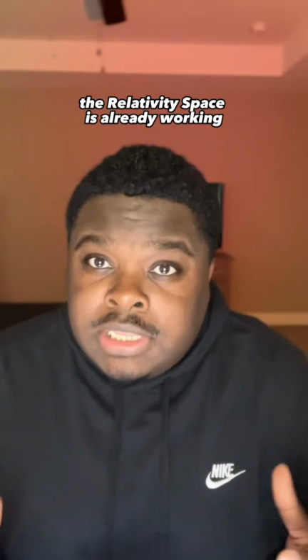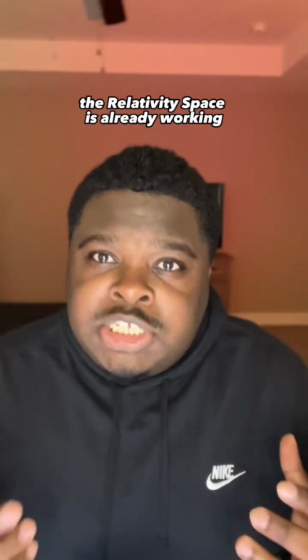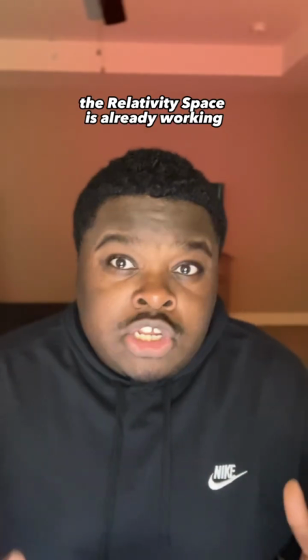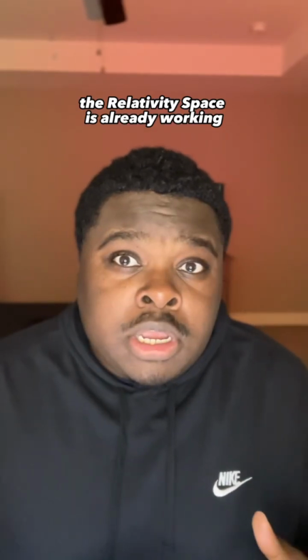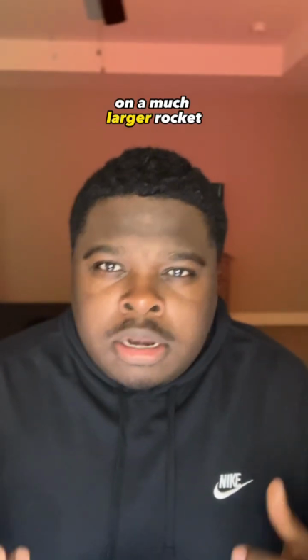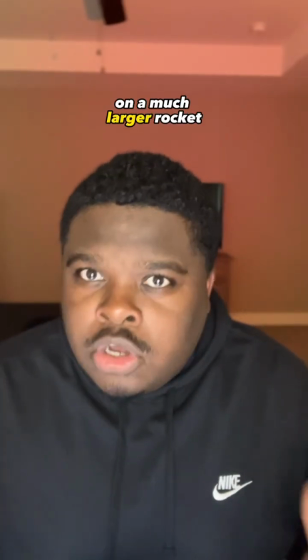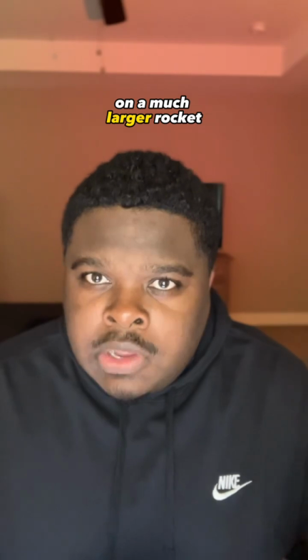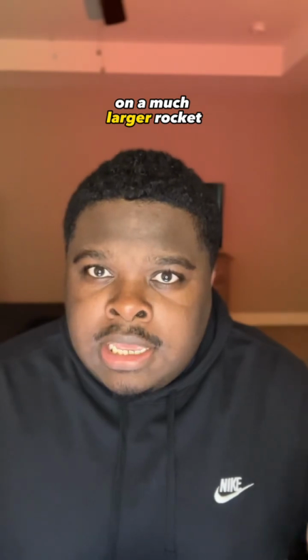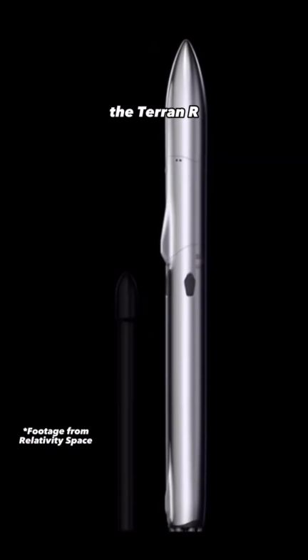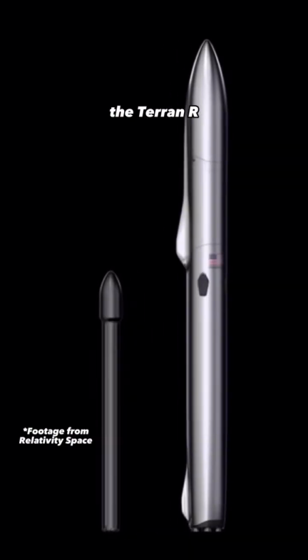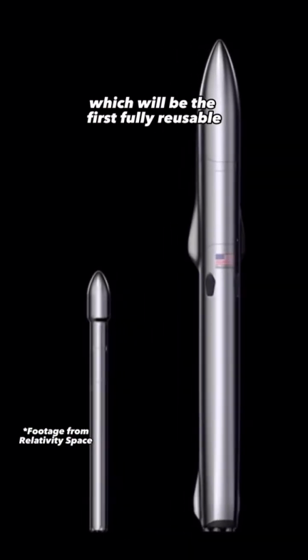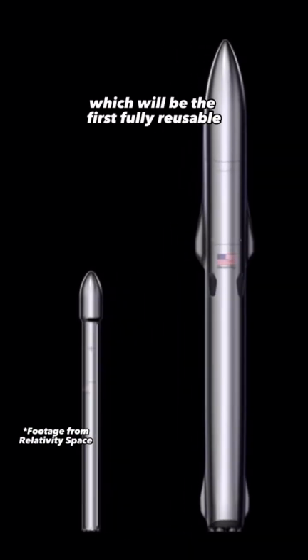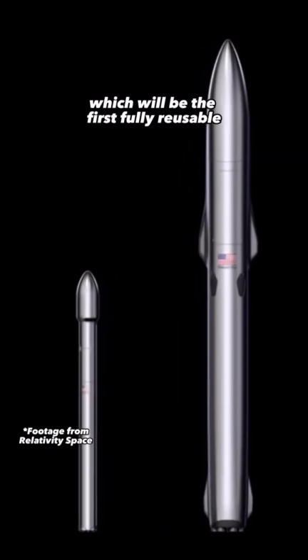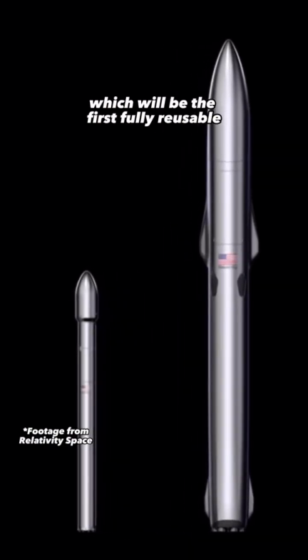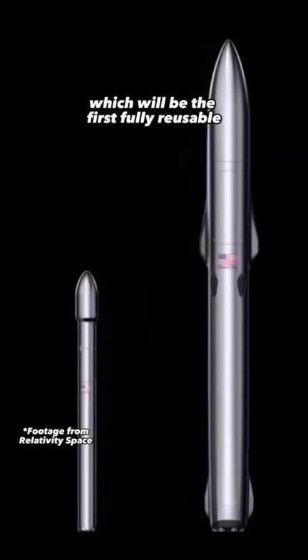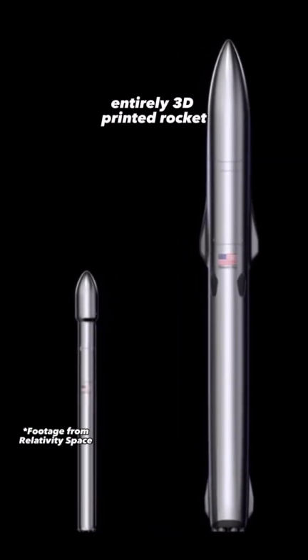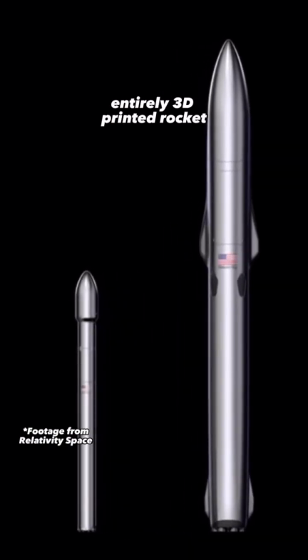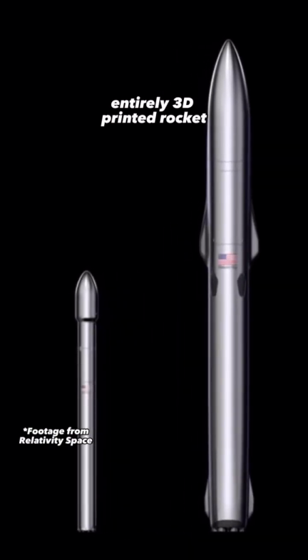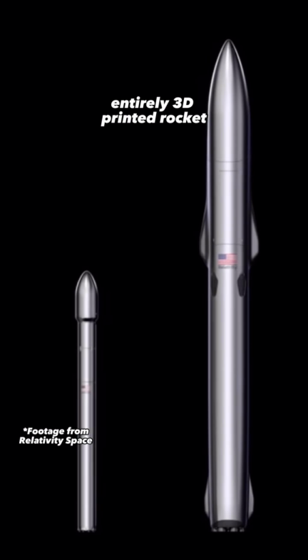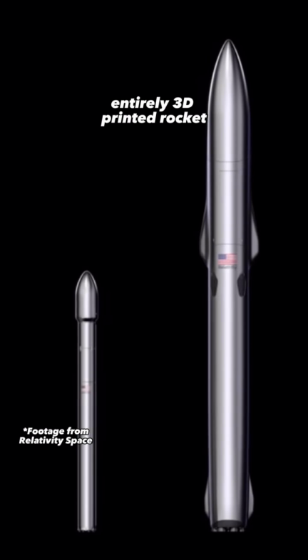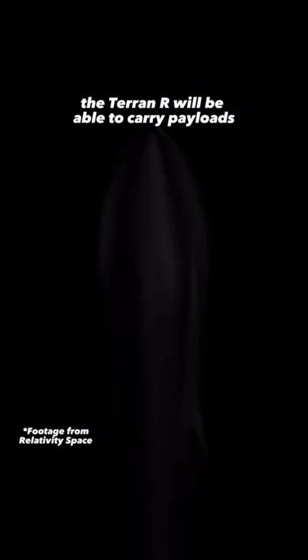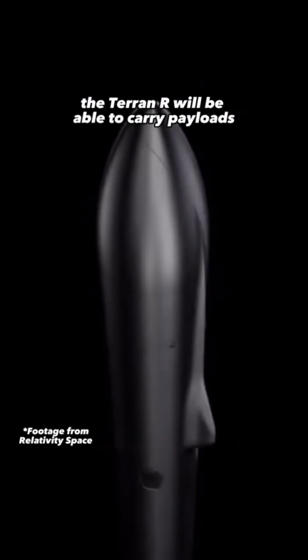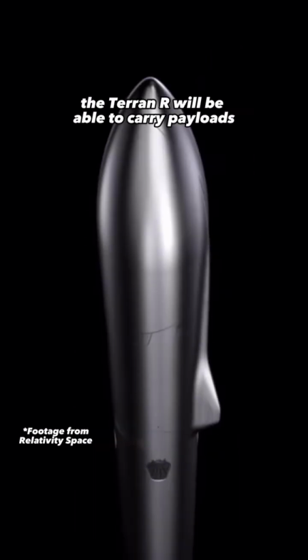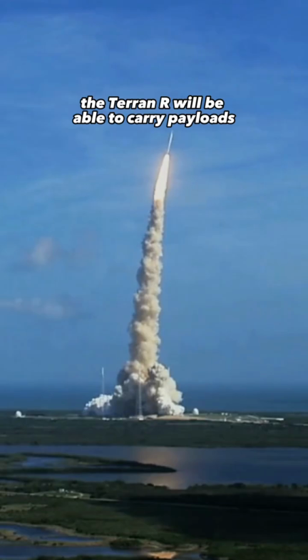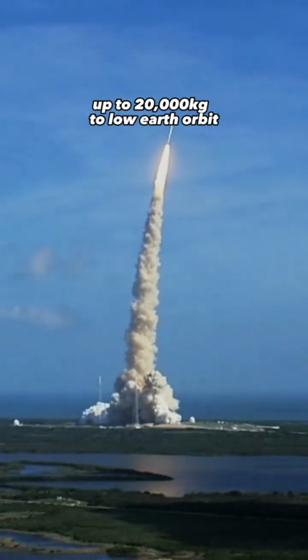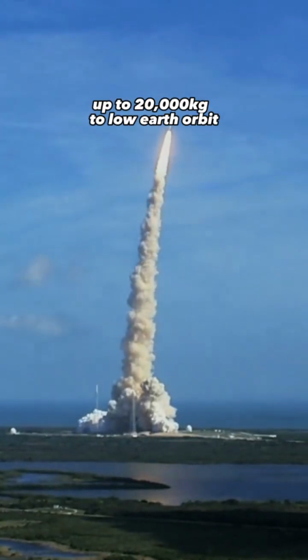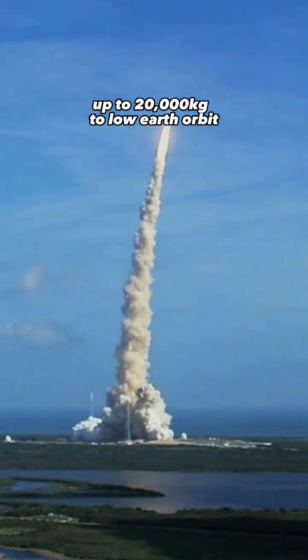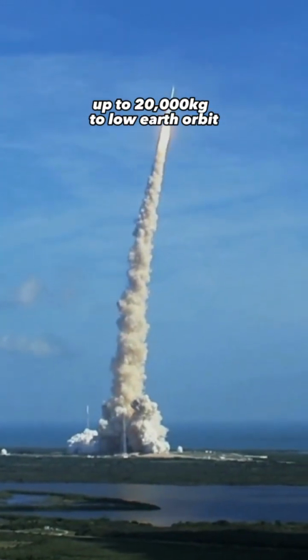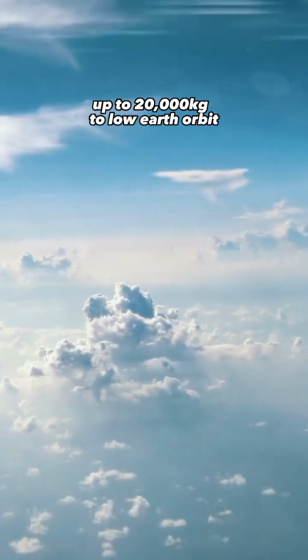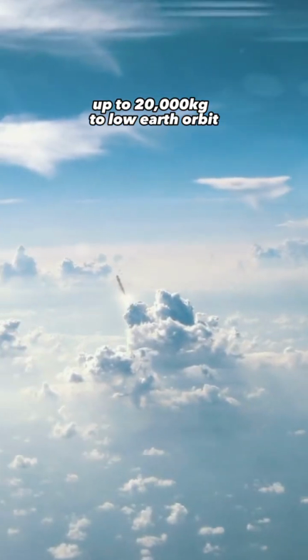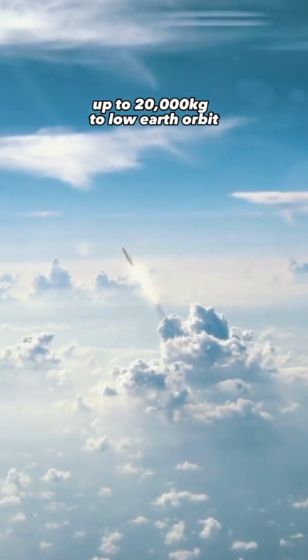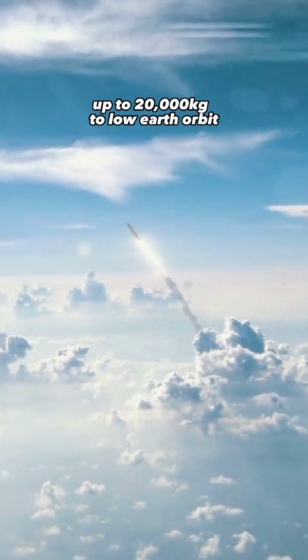But Relativity Space is already working on a much larger rocket, the Terran-R, which will be the first fully reusable, entirely 3D printed rocket. The Terran-R will be able to carry payloads up to 20,000 kilograms to low Earth orbit.